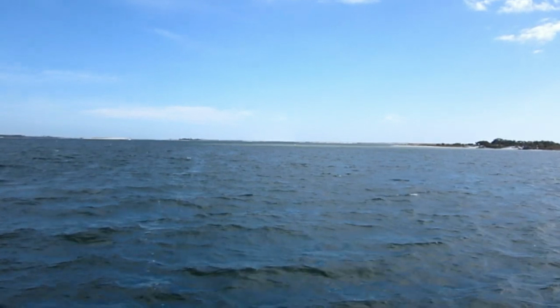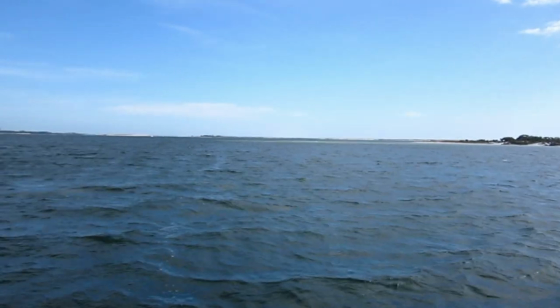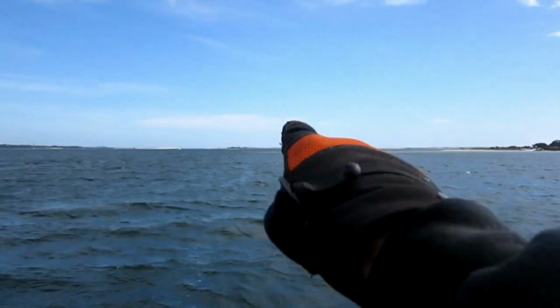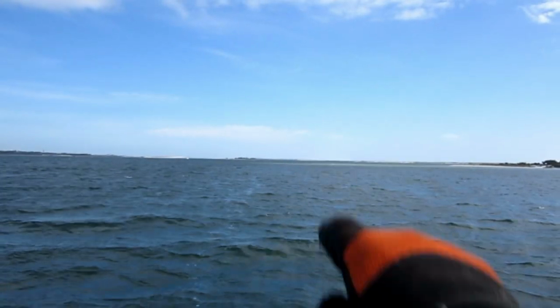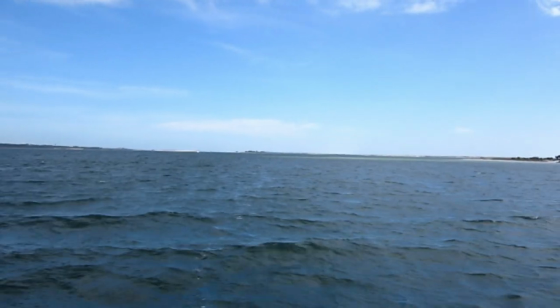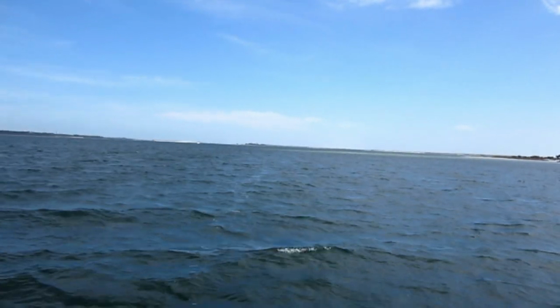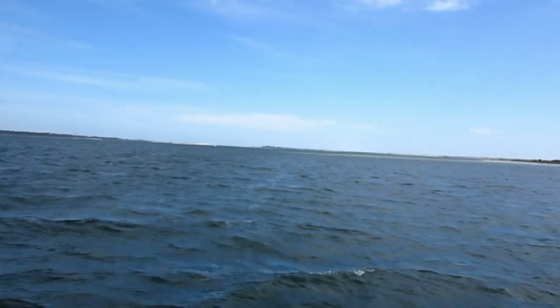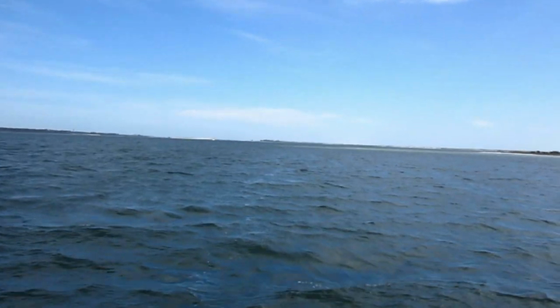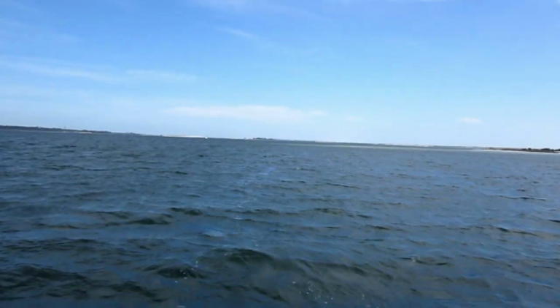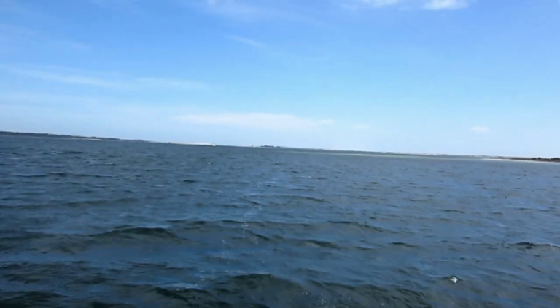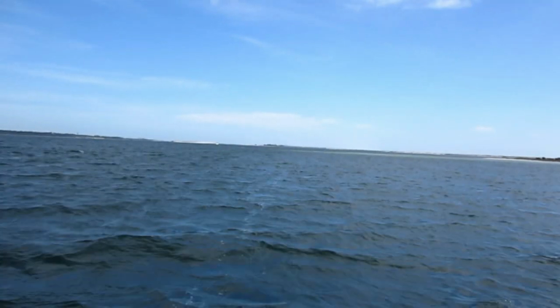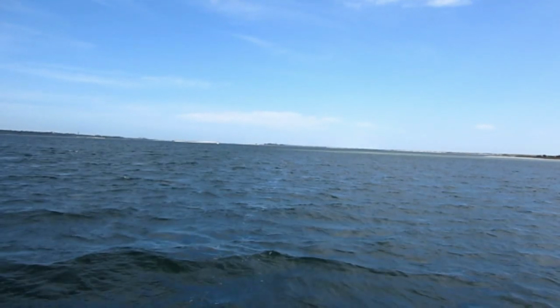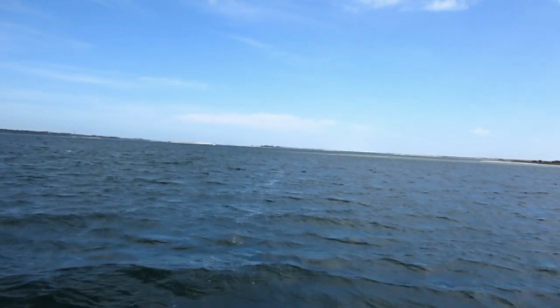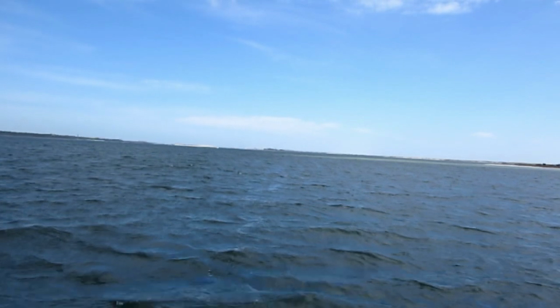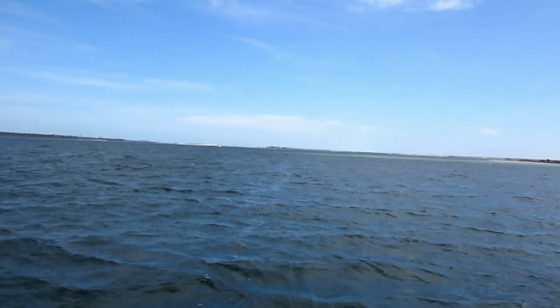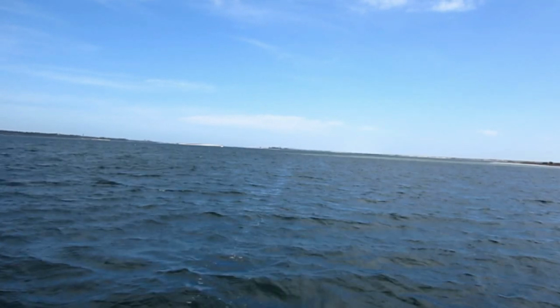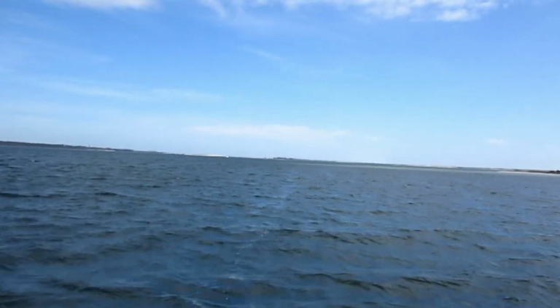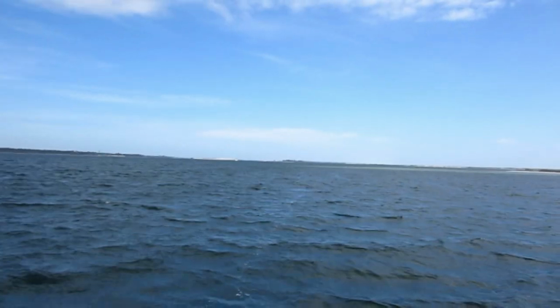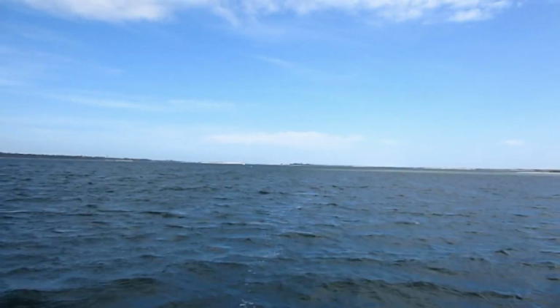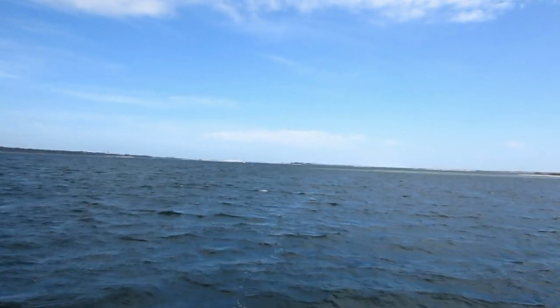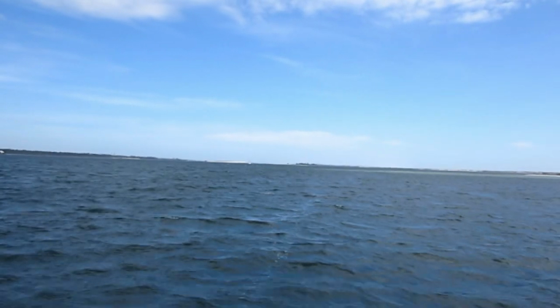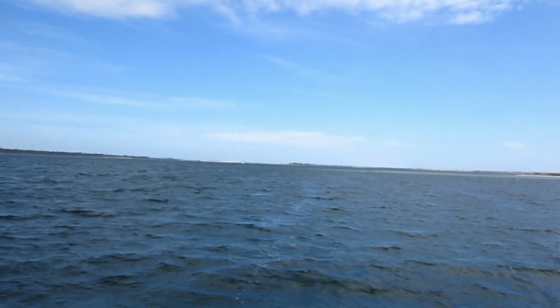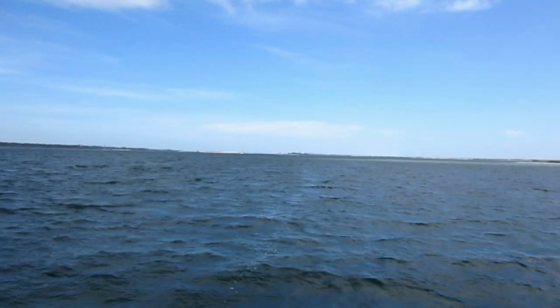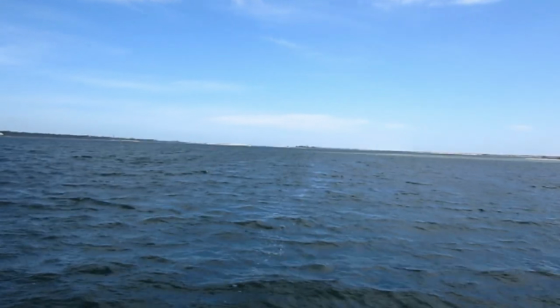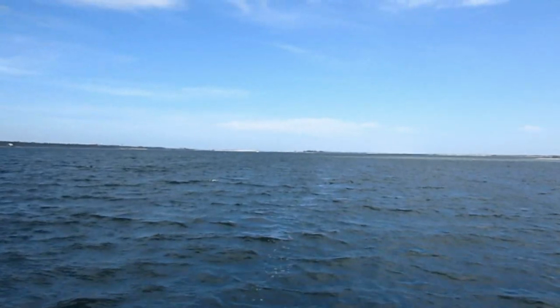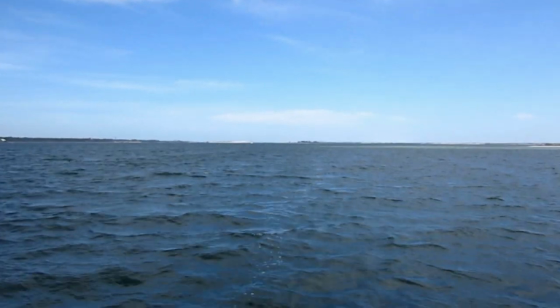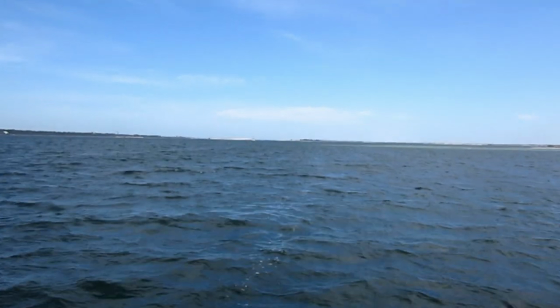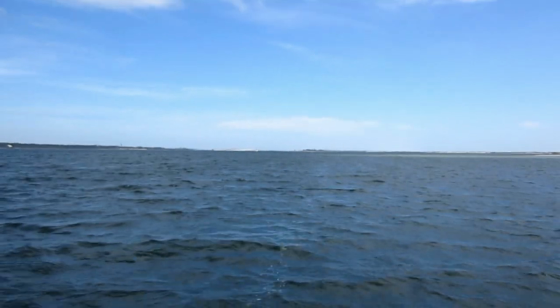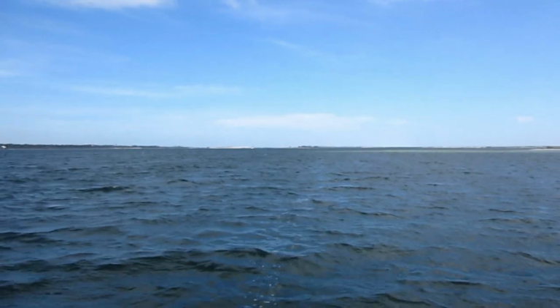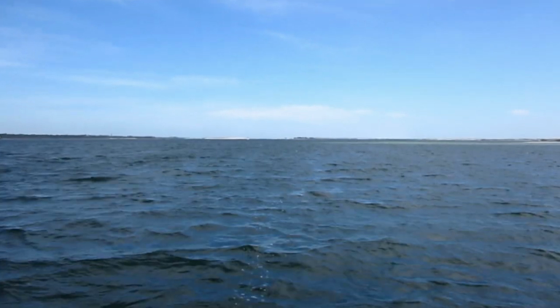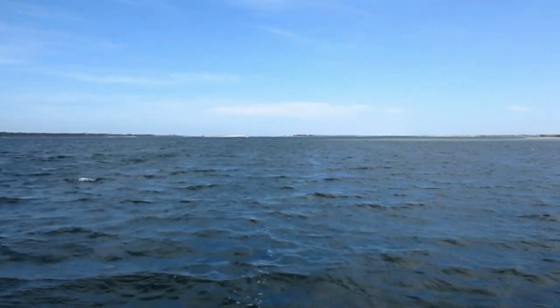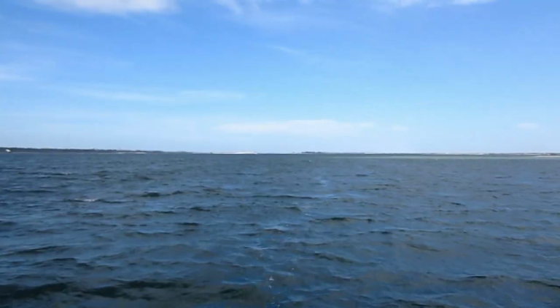There they surfaced again! I'm trying to catch up to them. I think there's almost six of them up there — I can see the dorsal fins. I'll try and catch up with them and see if I can get a little better shot for you.